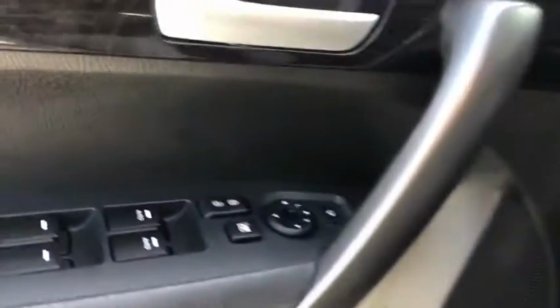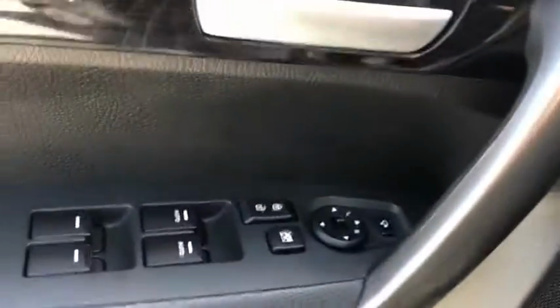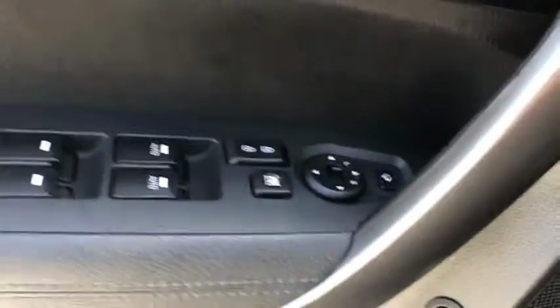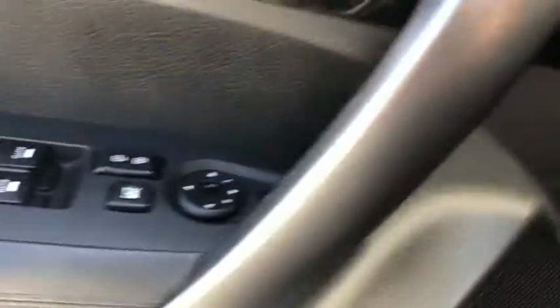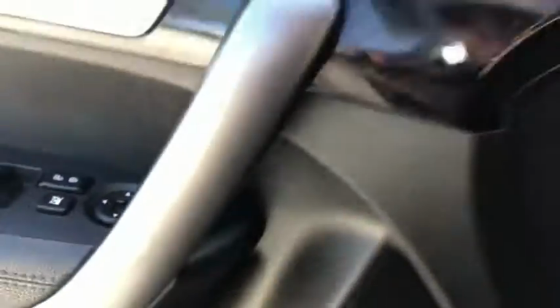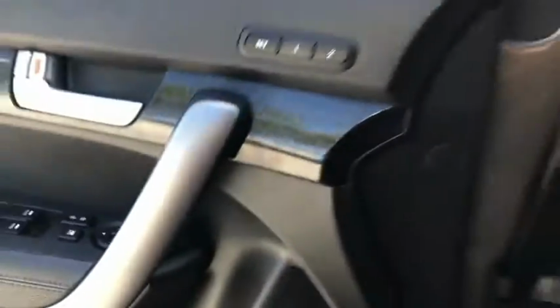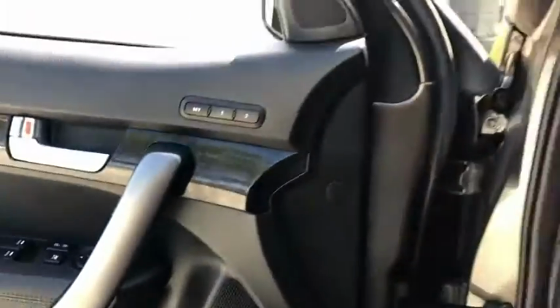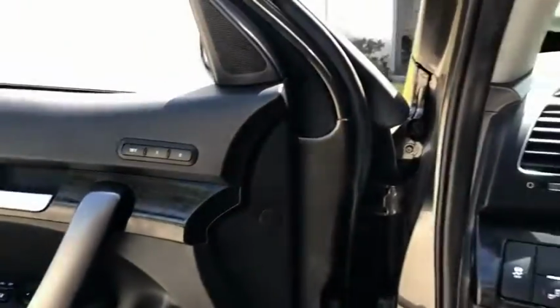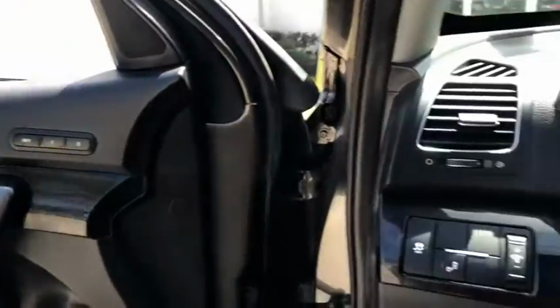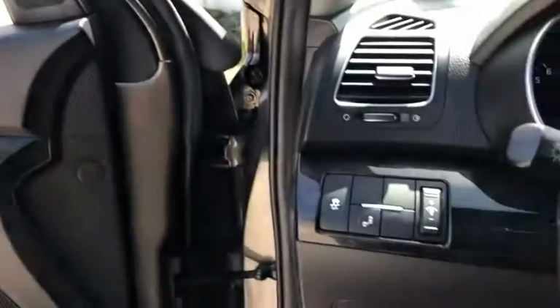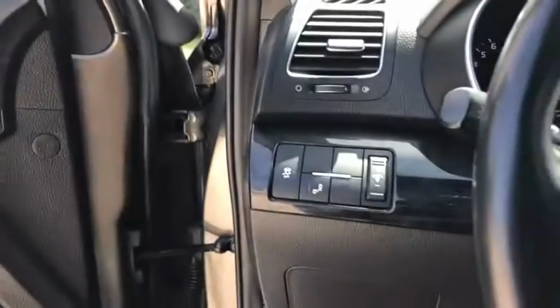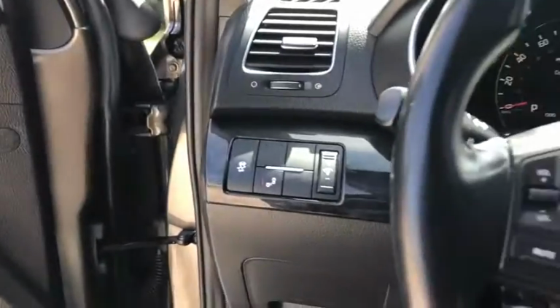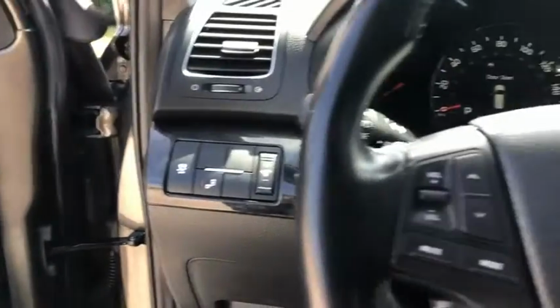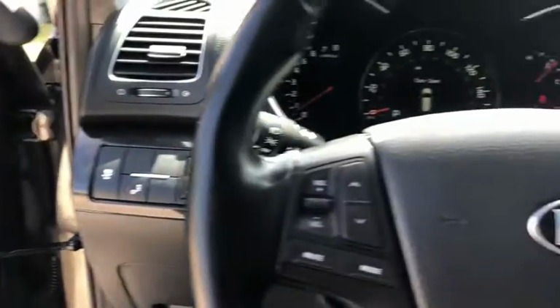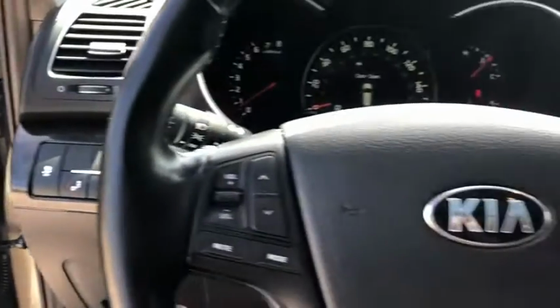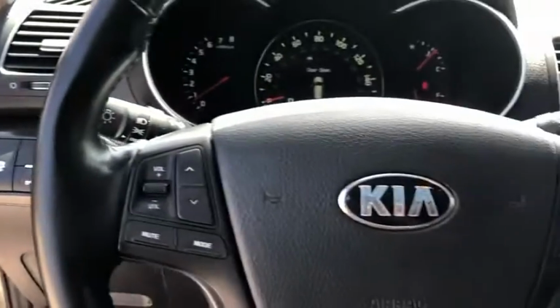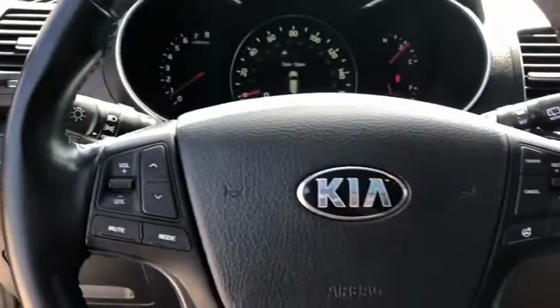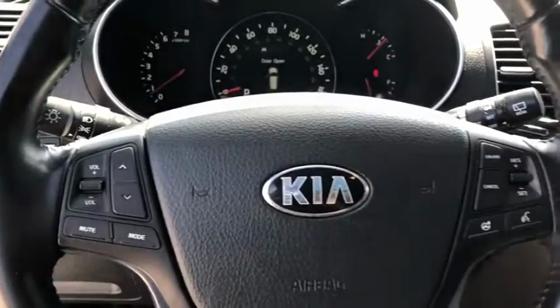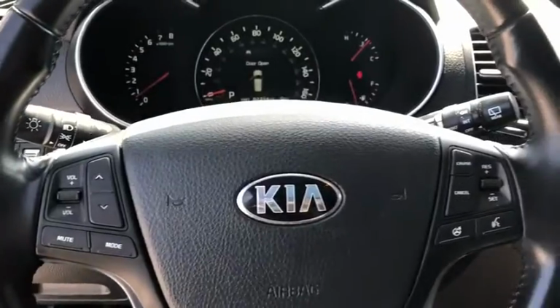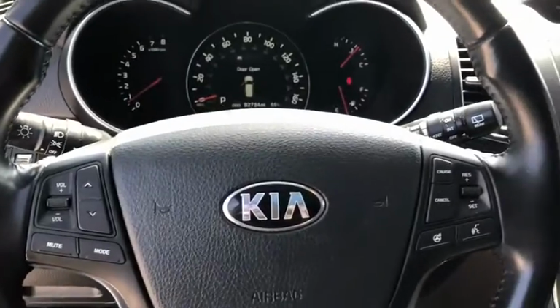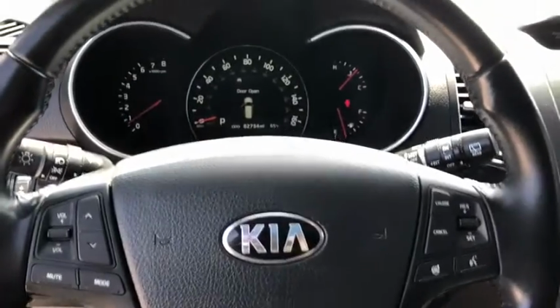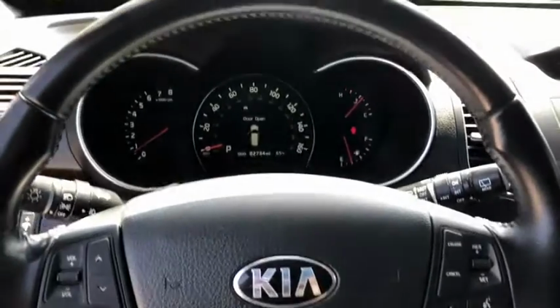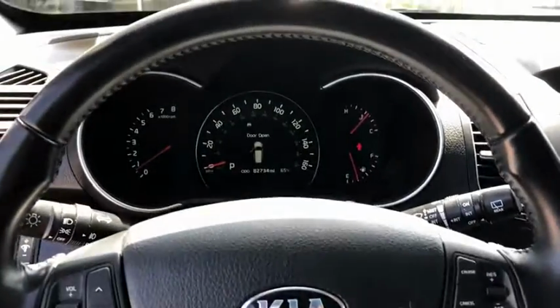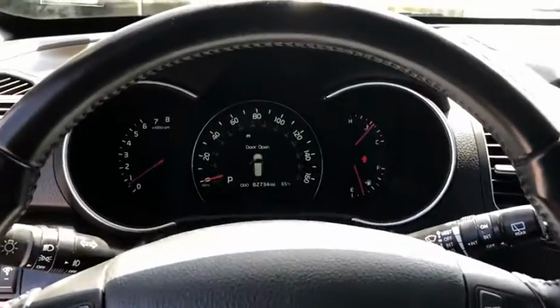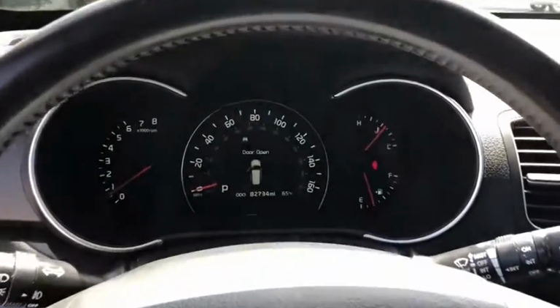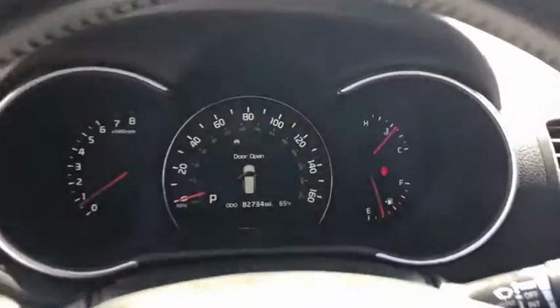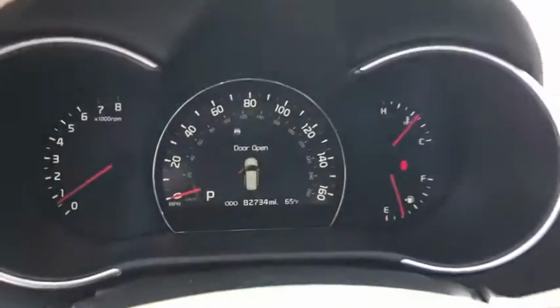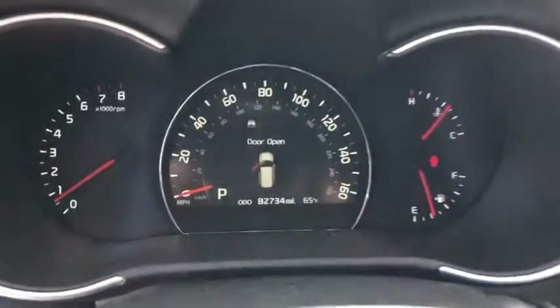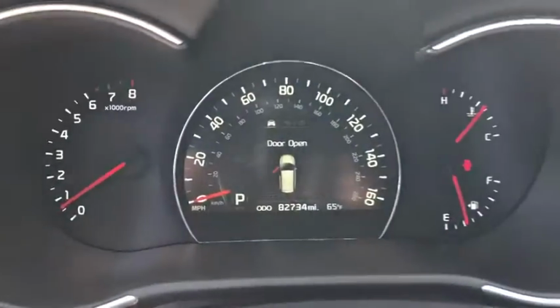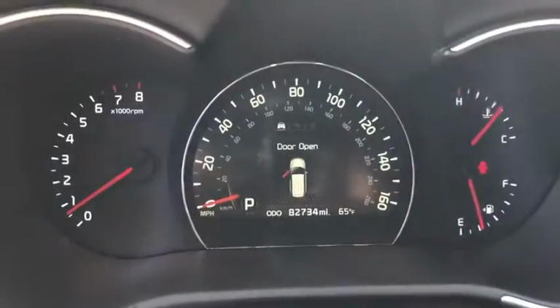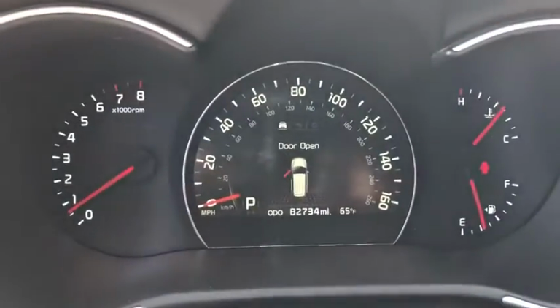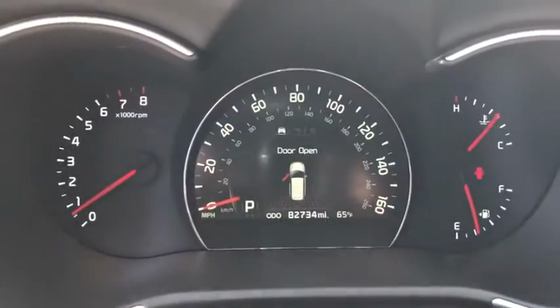Steering wheel audio controls, power passenger seat, leather wrapped steering wheel, Bluetooth, power steering, adjustable steering wheel, keyless start.